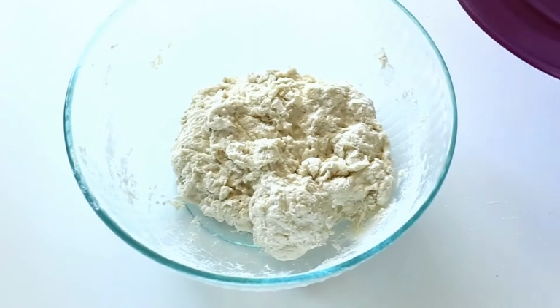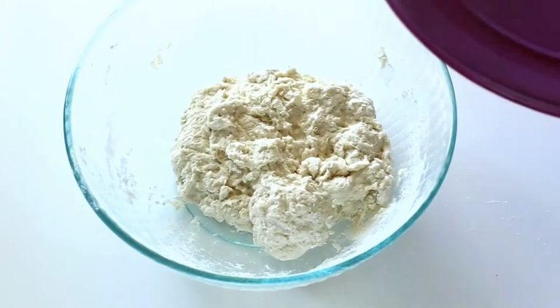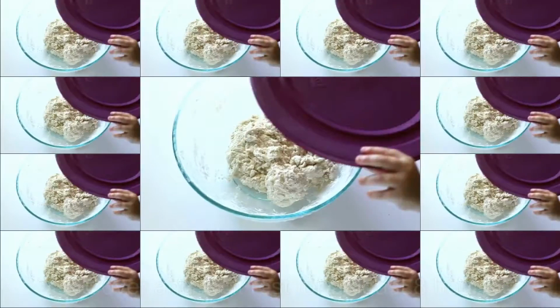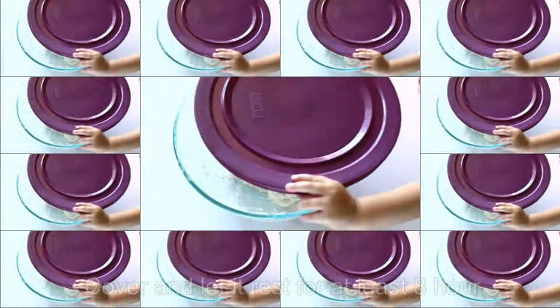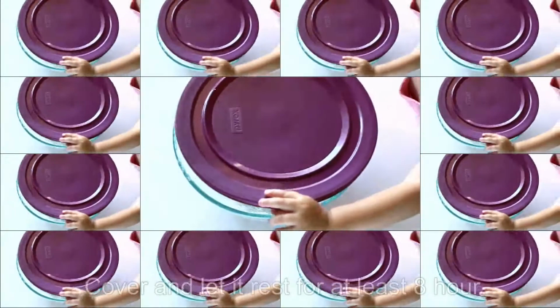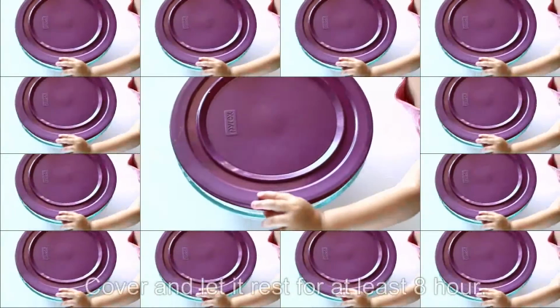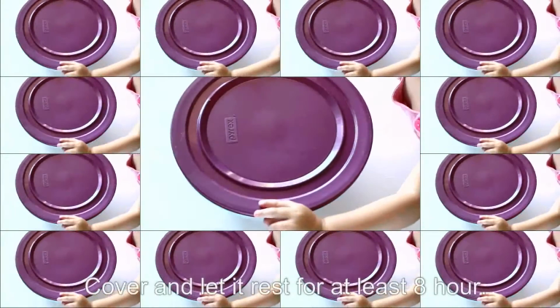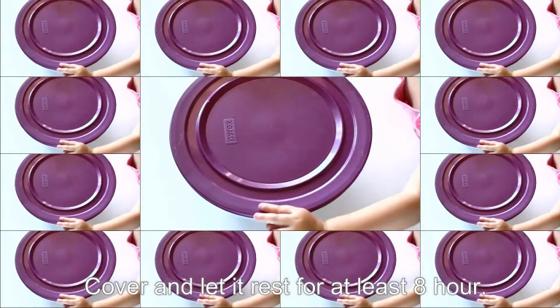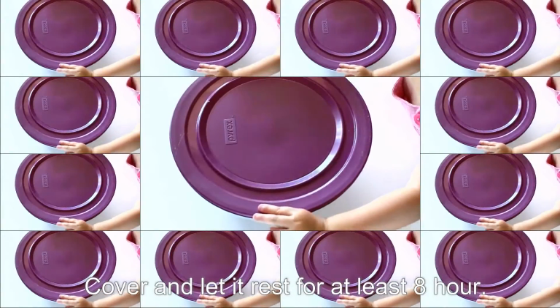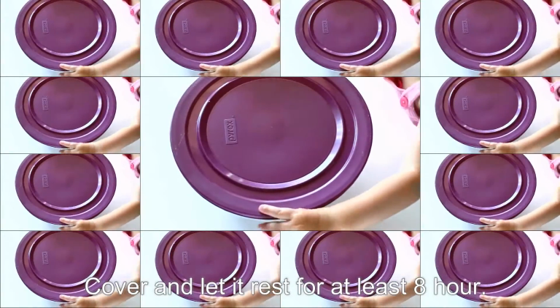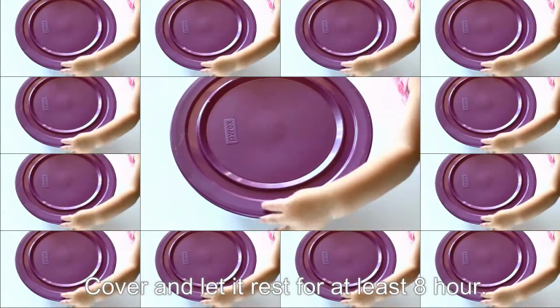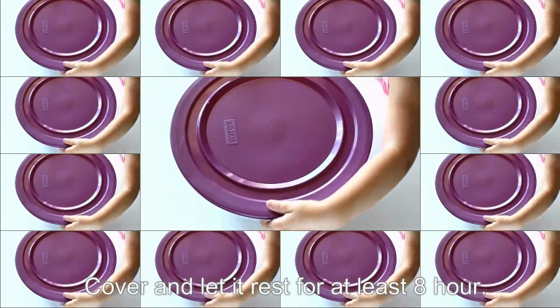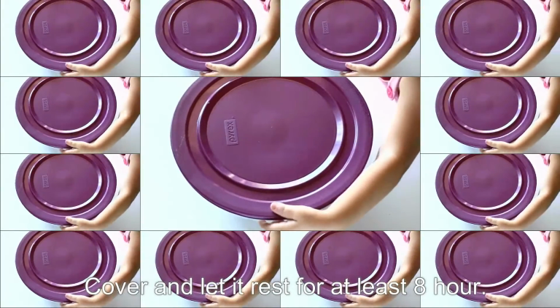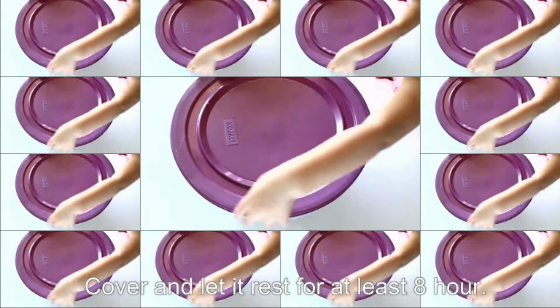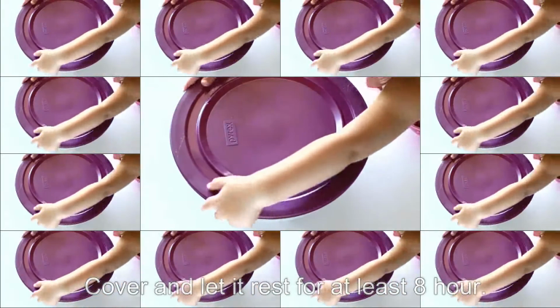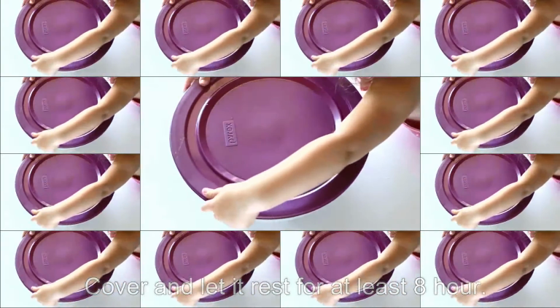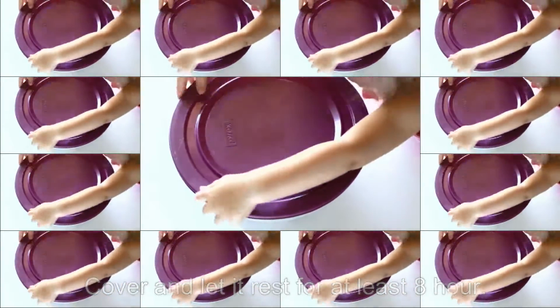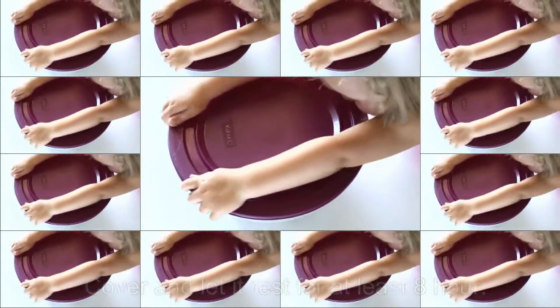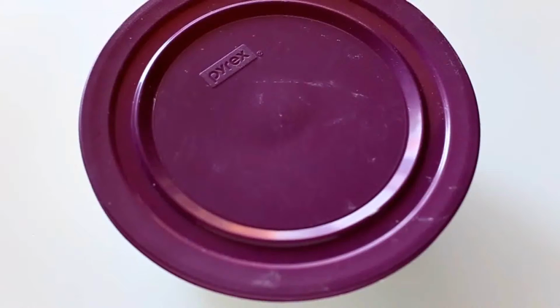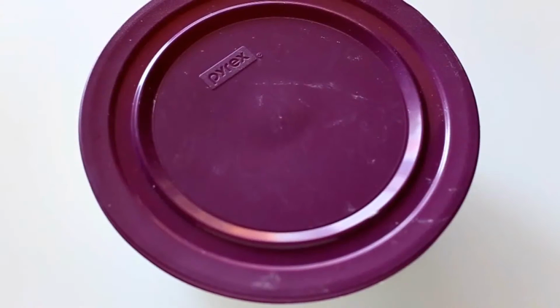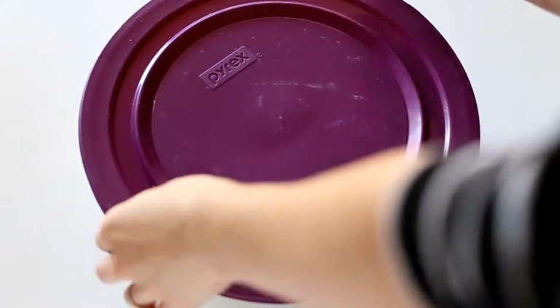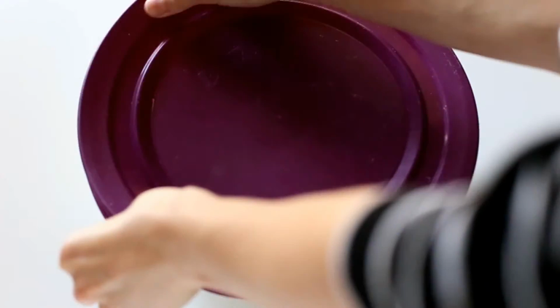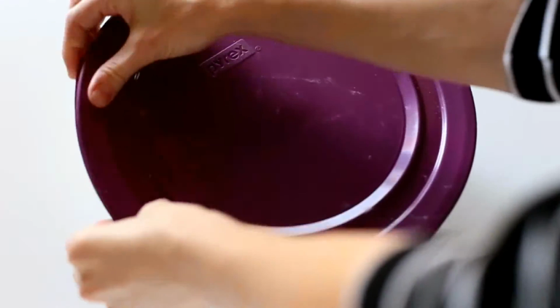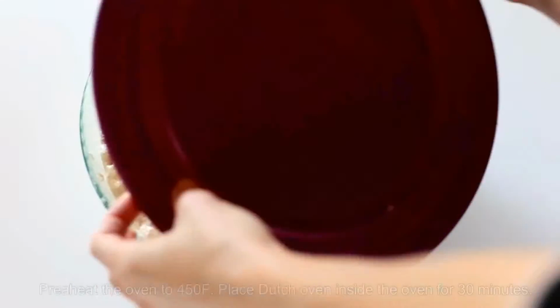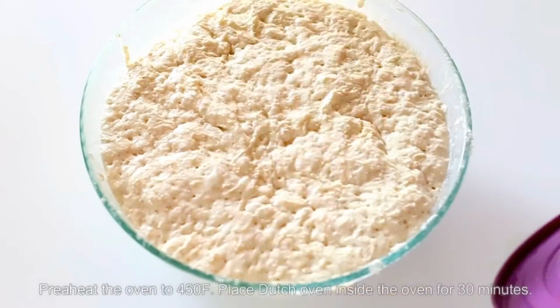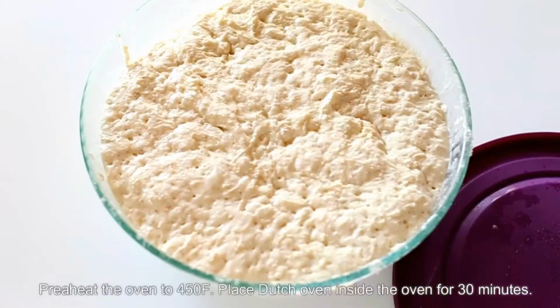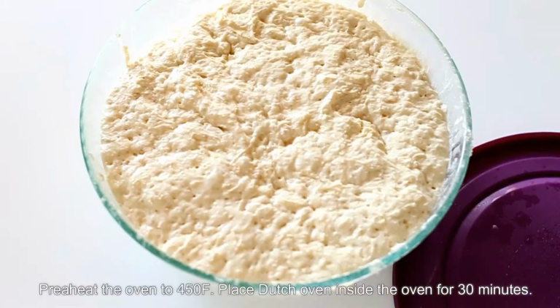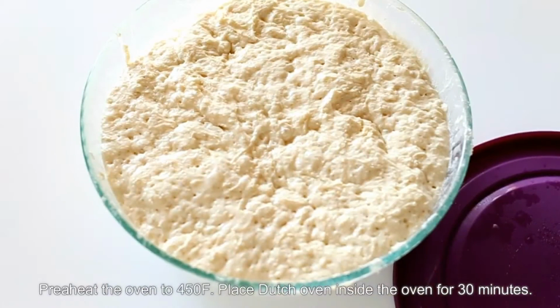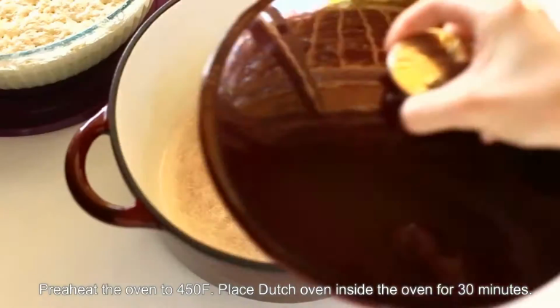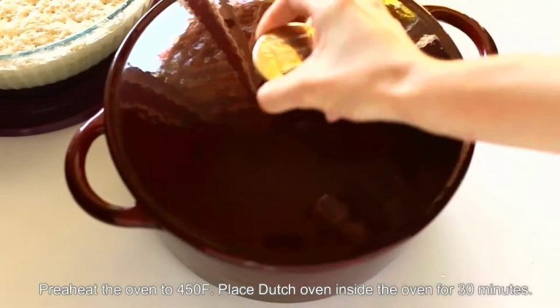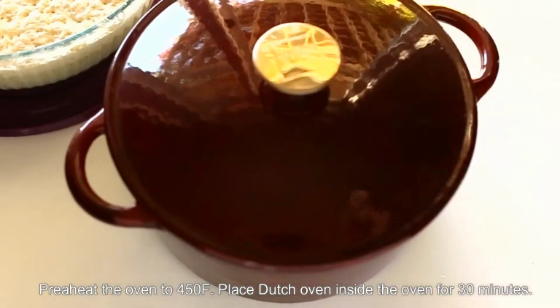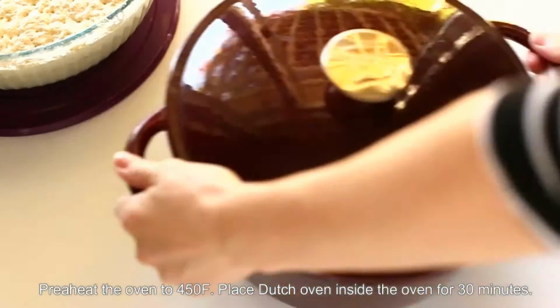Now preheat the oven to 450 degrees Fahrenheit. Place the Dutch oven with the lid on inside the oven for 30 minutes.